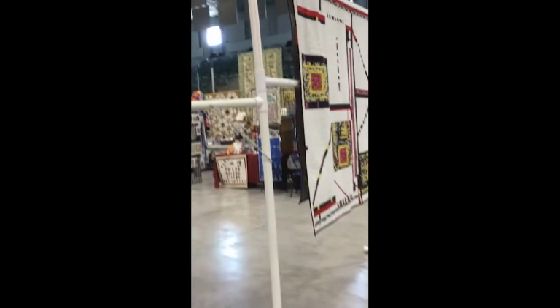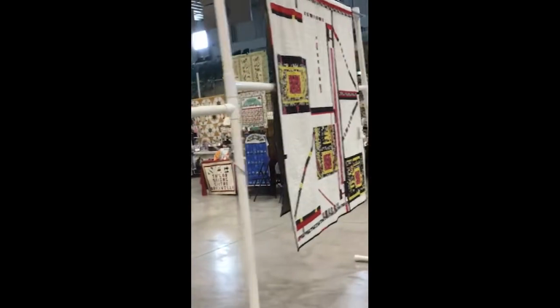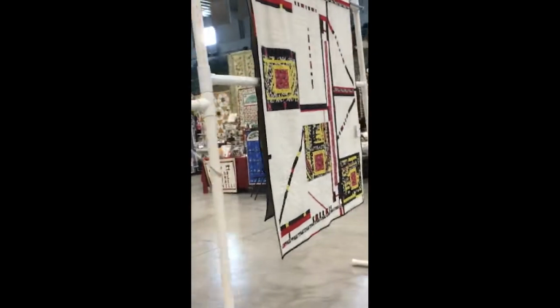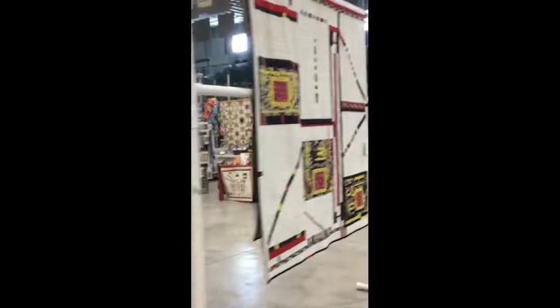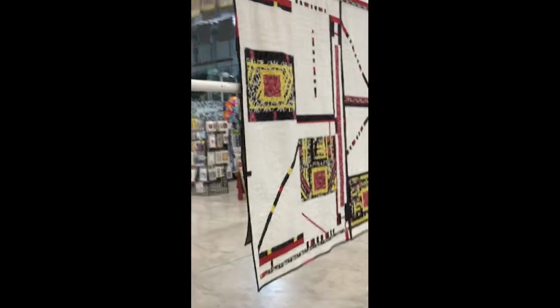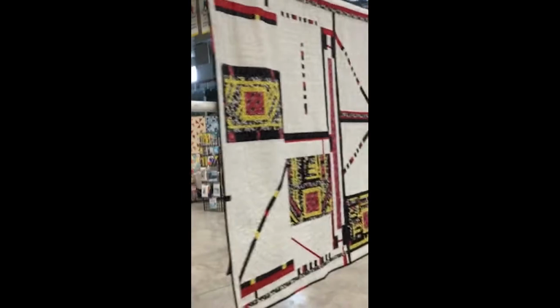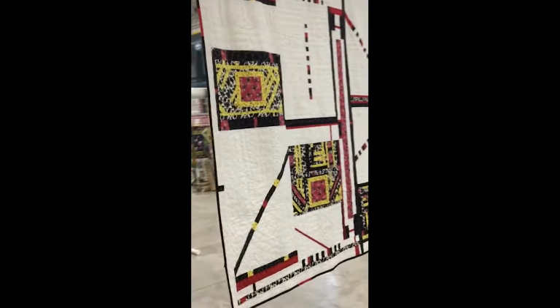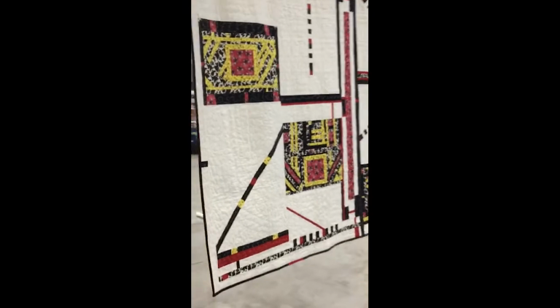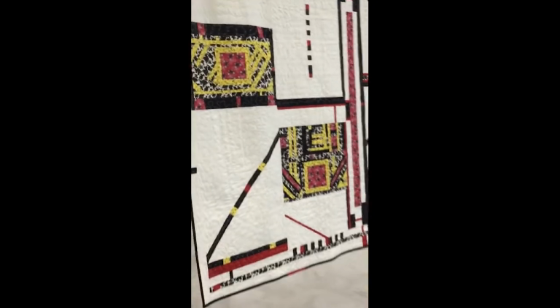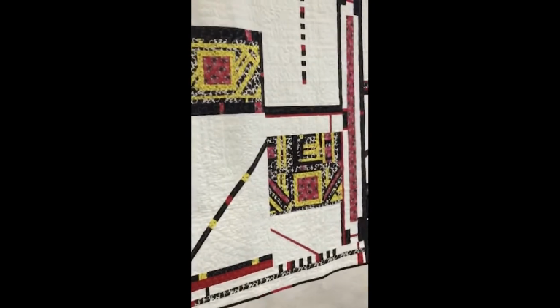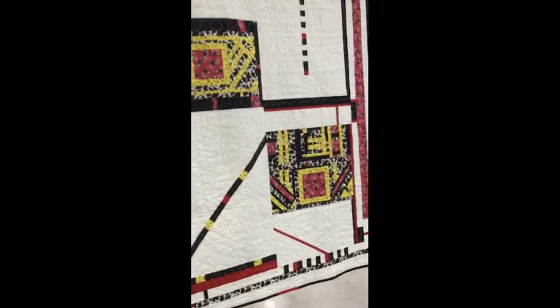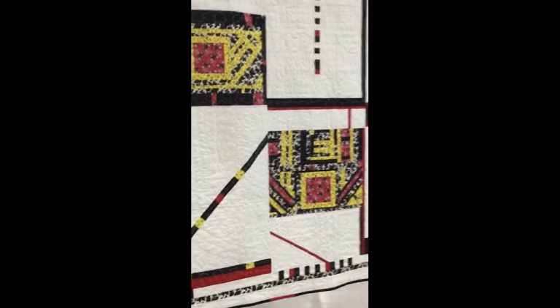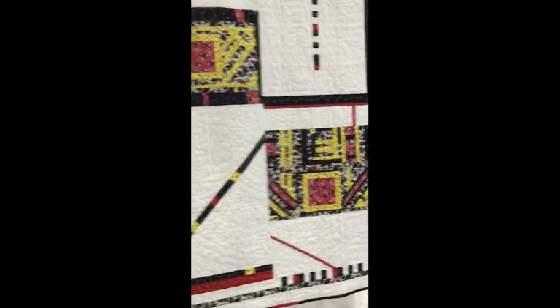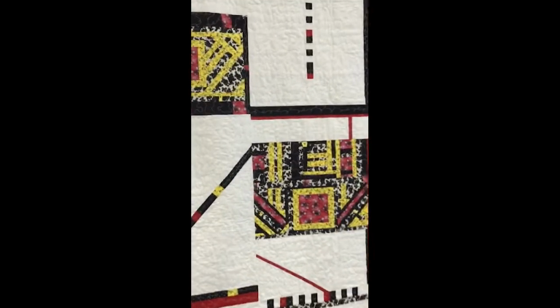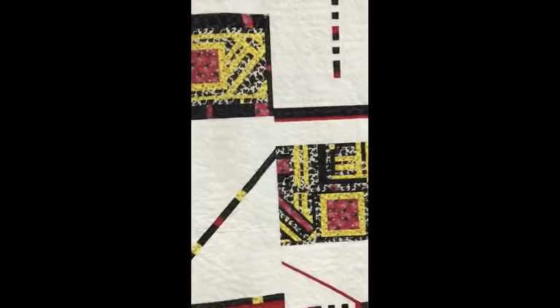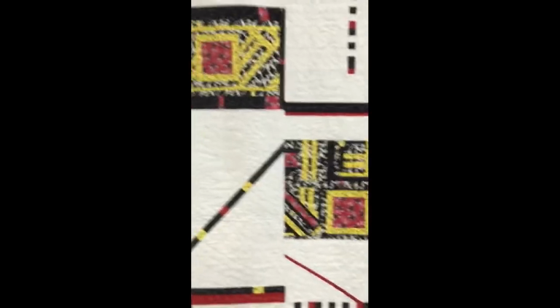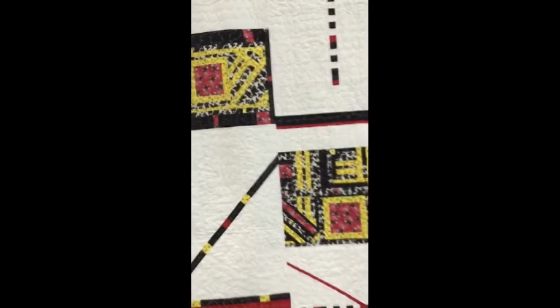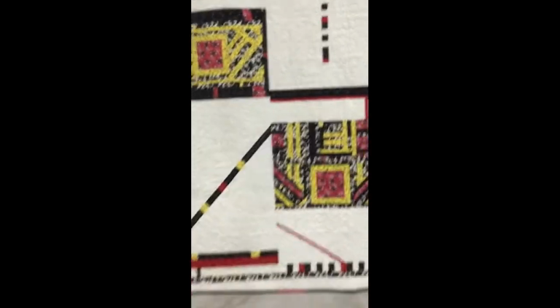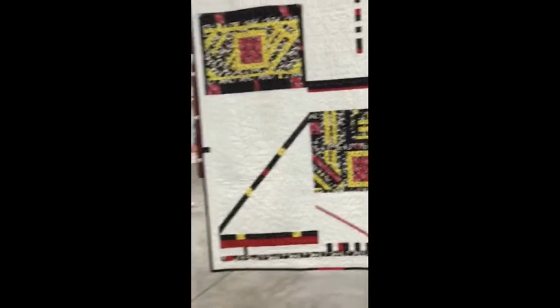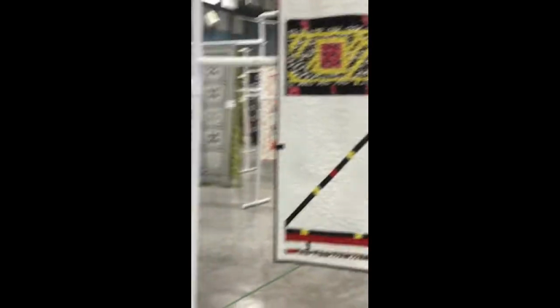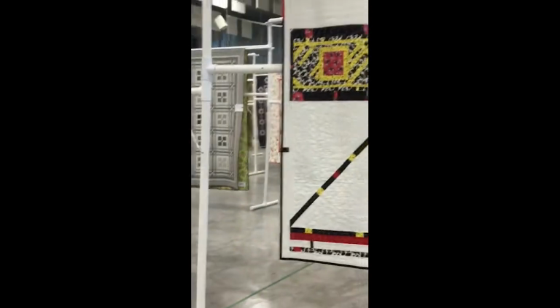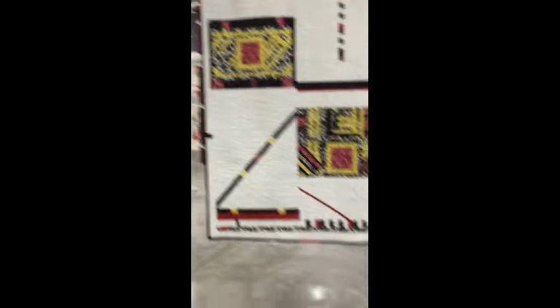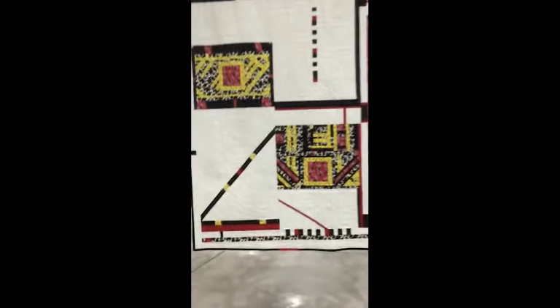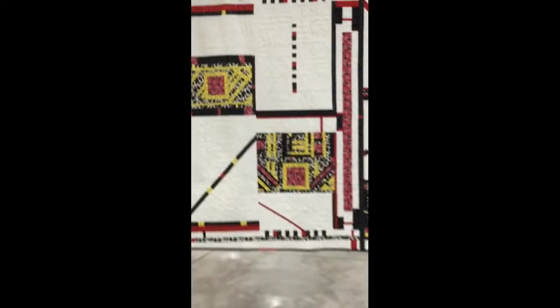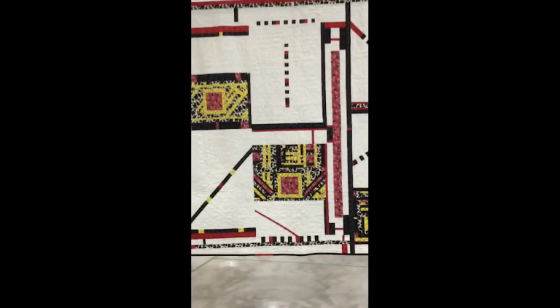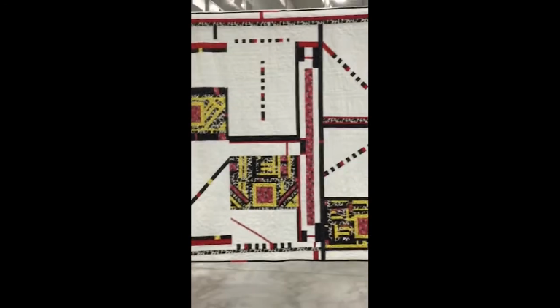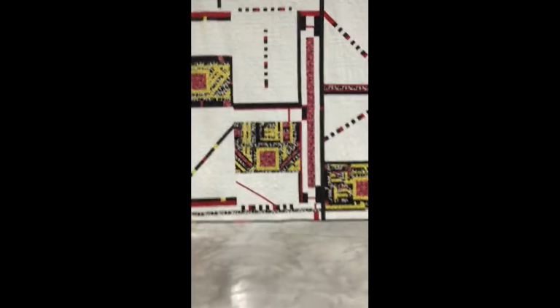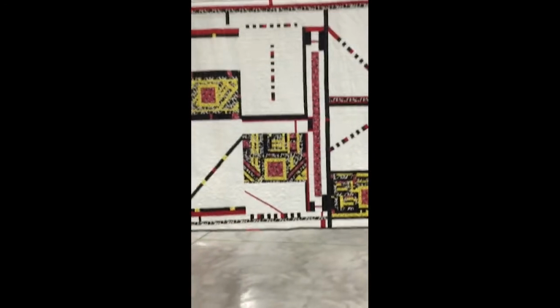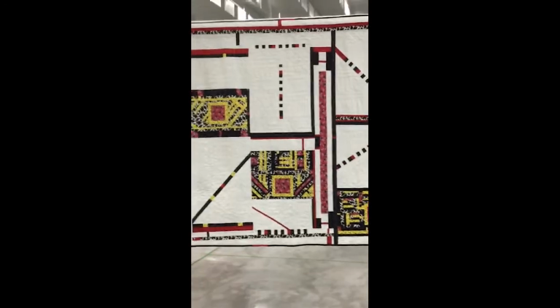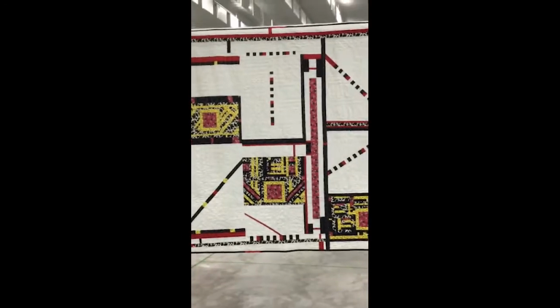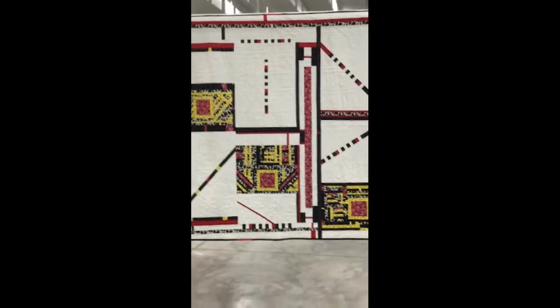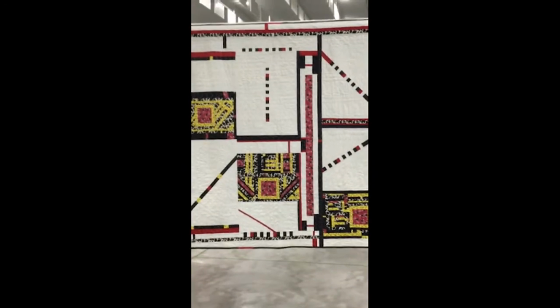I love this one on the end here — modern. I'm just going to back up and show you the whole thing. Isn't that a beauty?